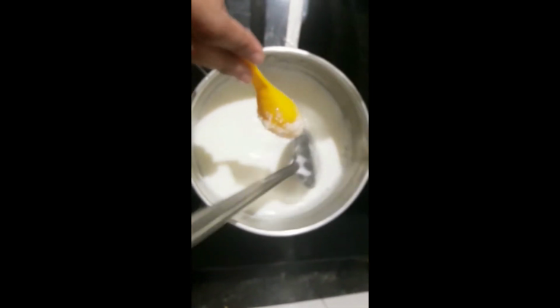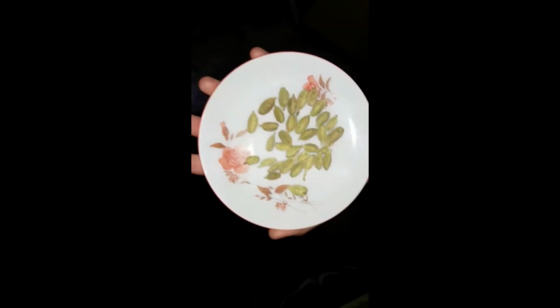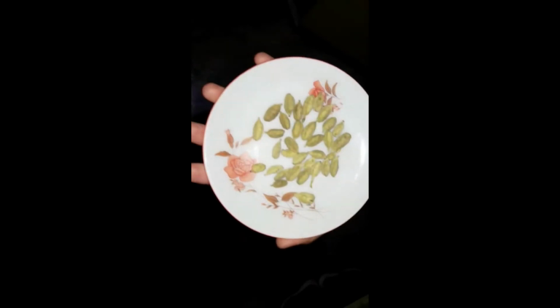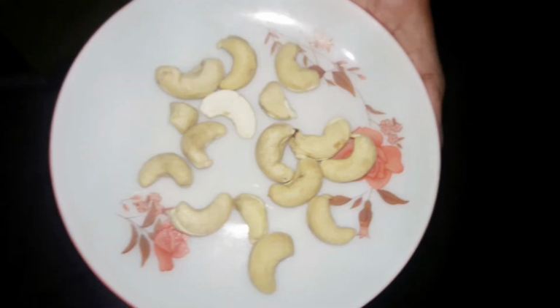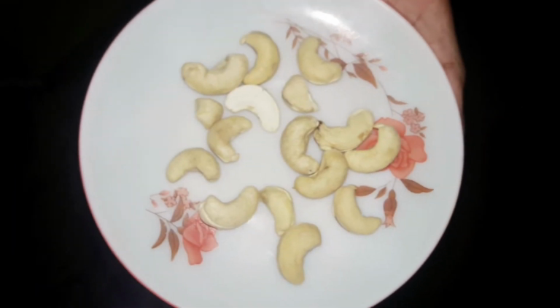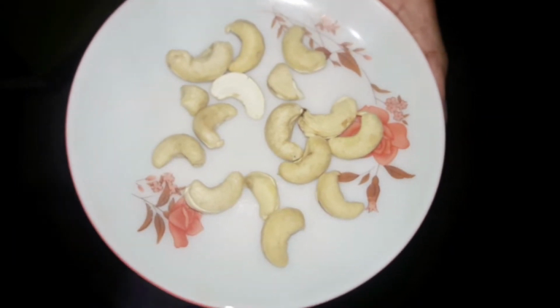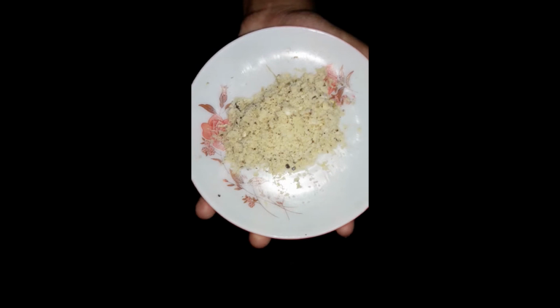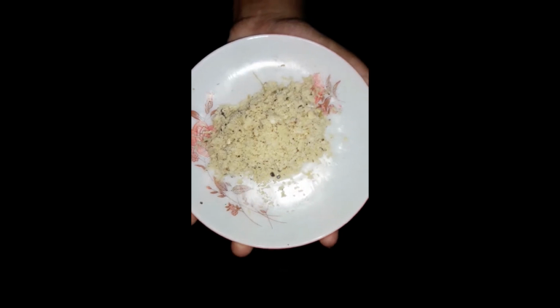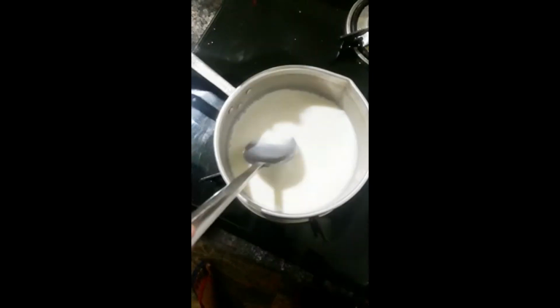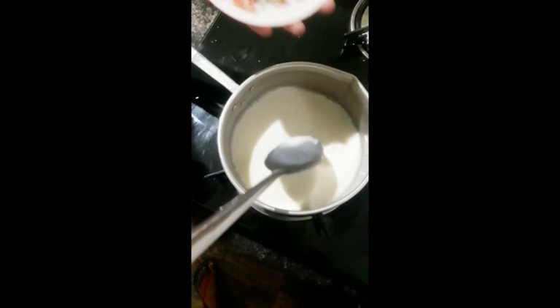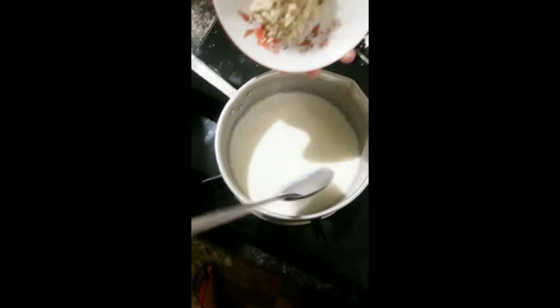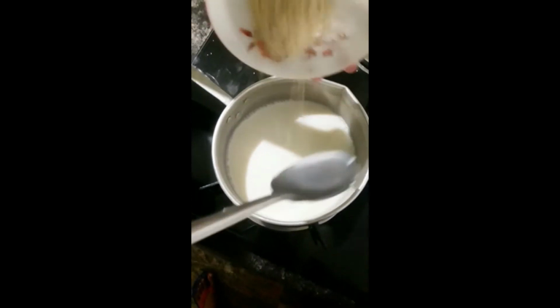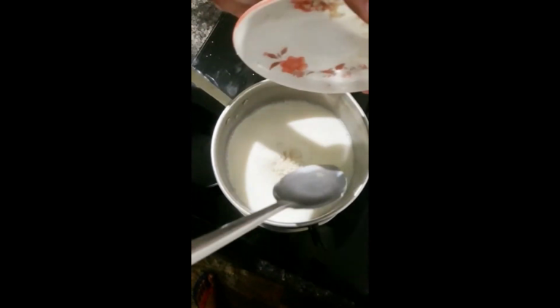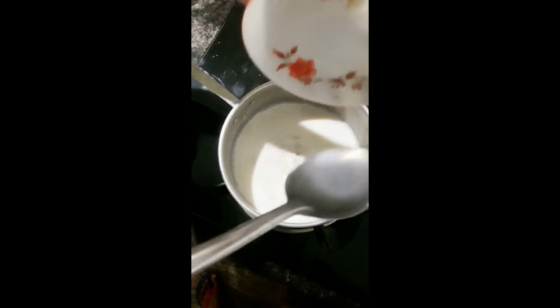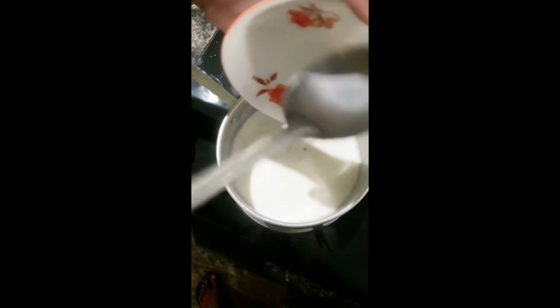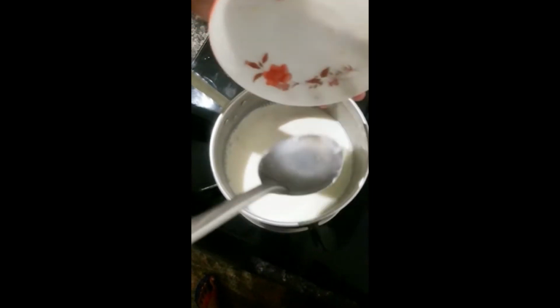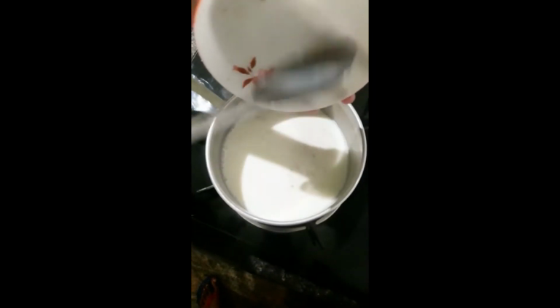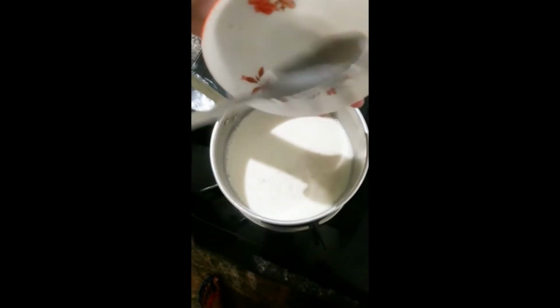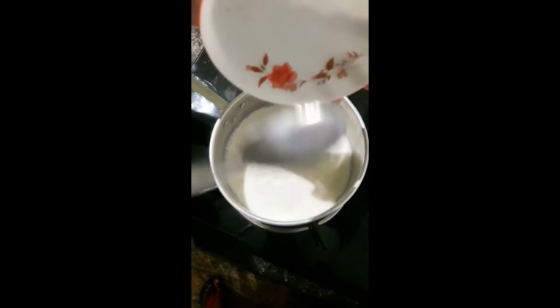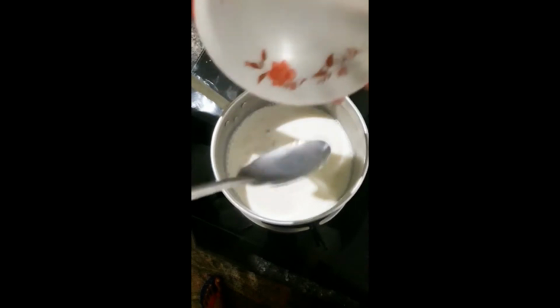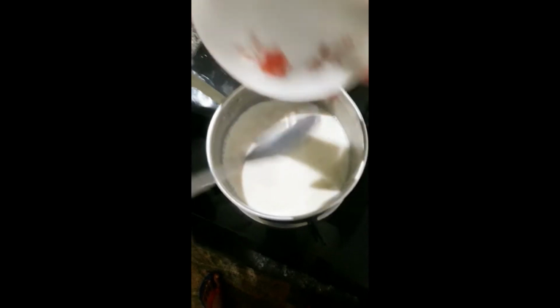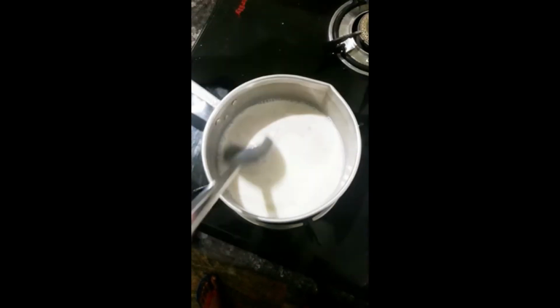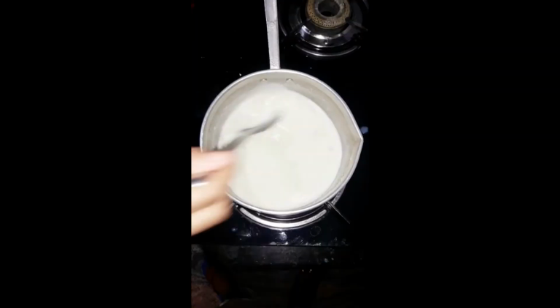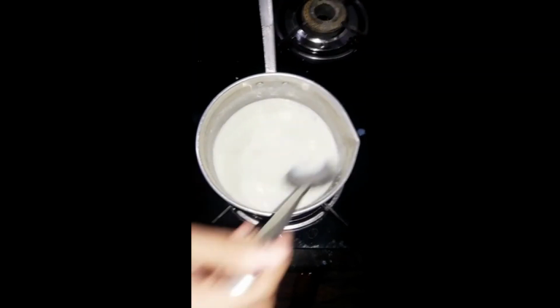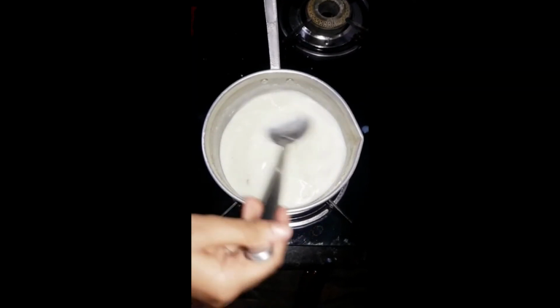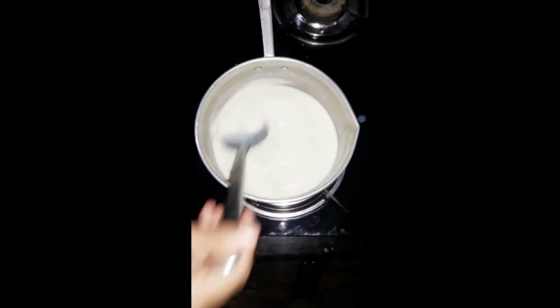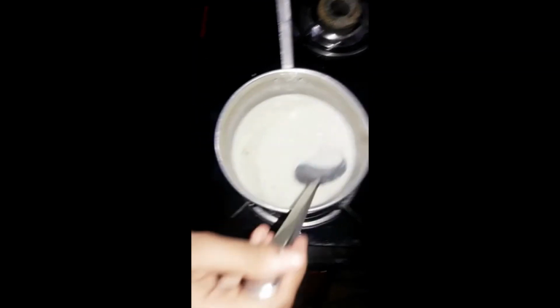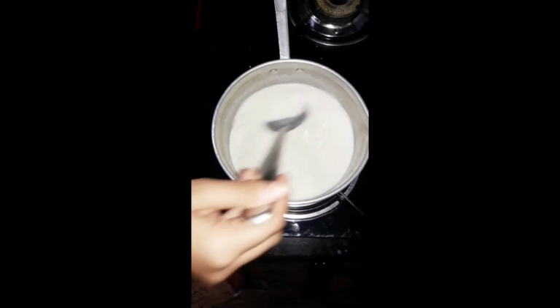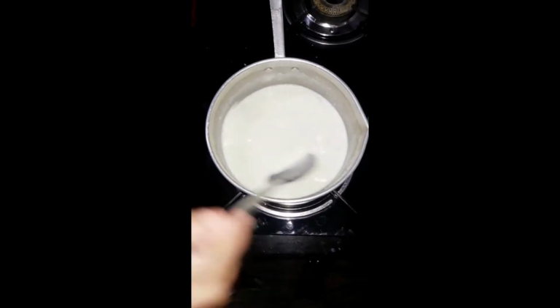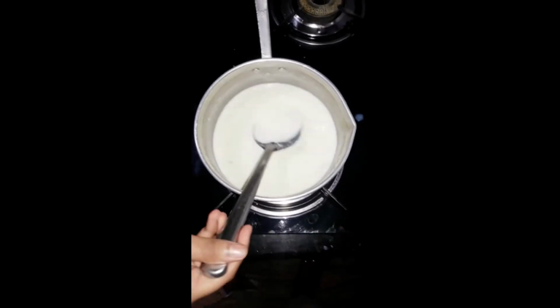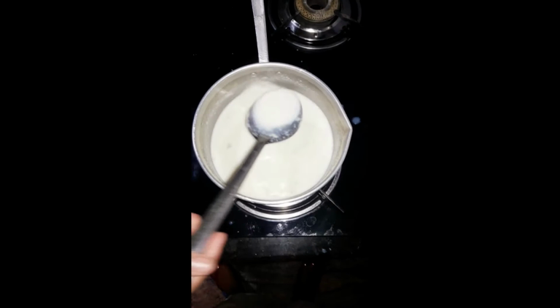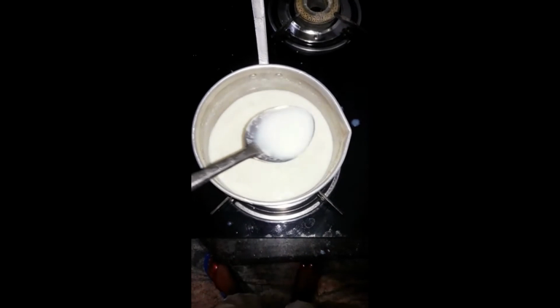Add the powder of cashew and cardamom. We used 10 cashews and 2 cardamom. You can also add chopped cashew if you love the texture. The cashews are optional — you can skip them if you don't have any.